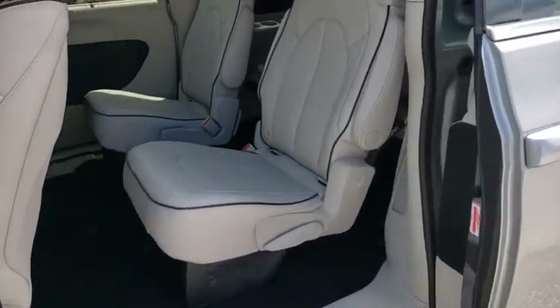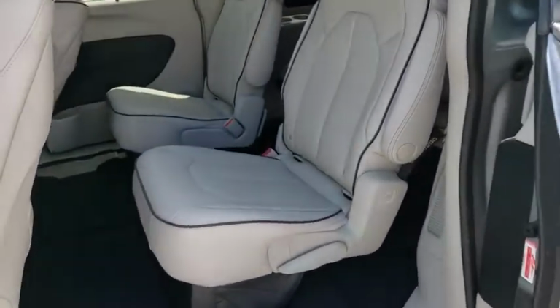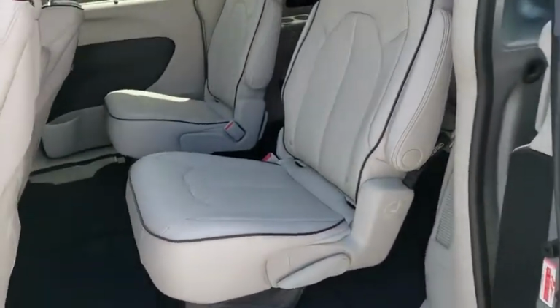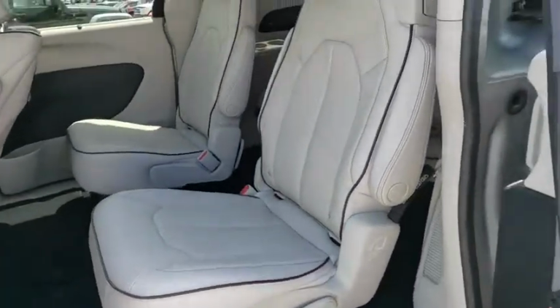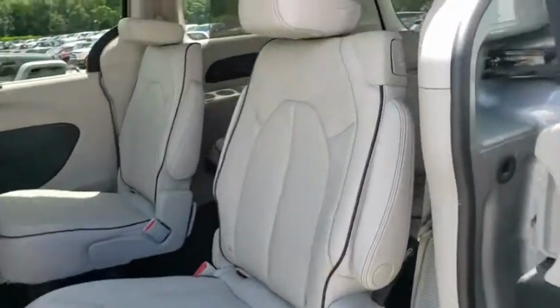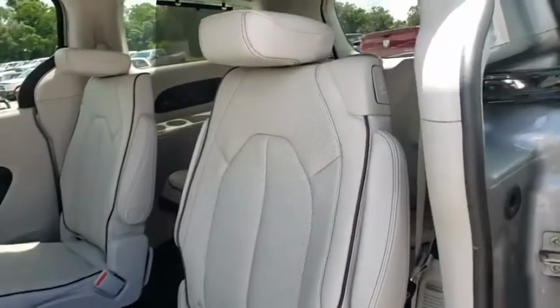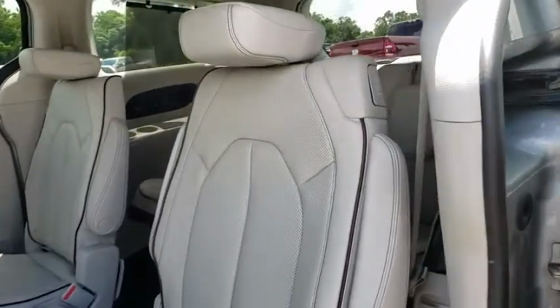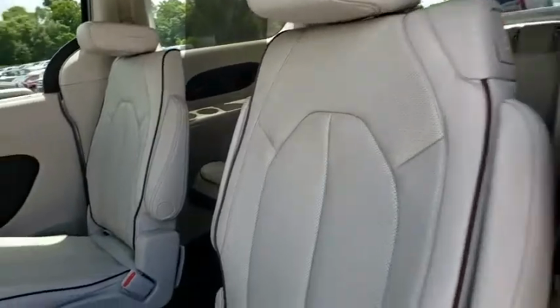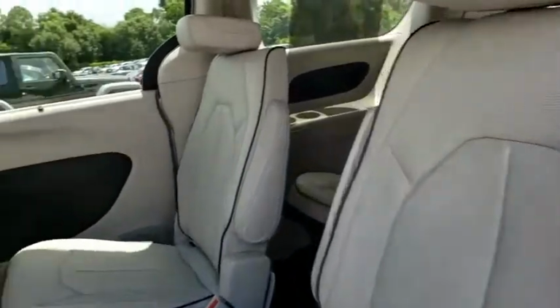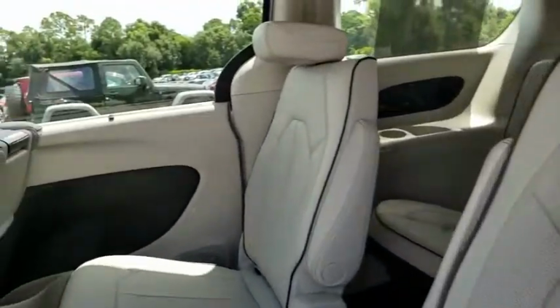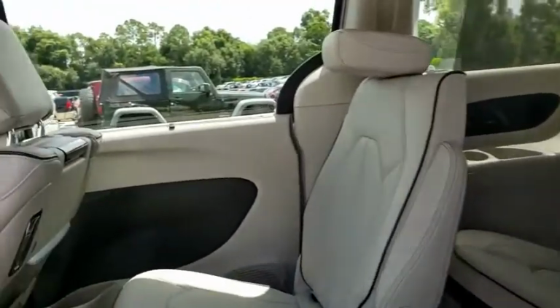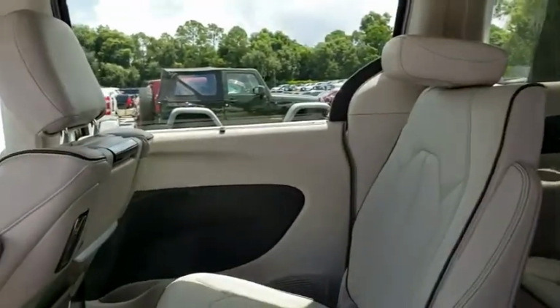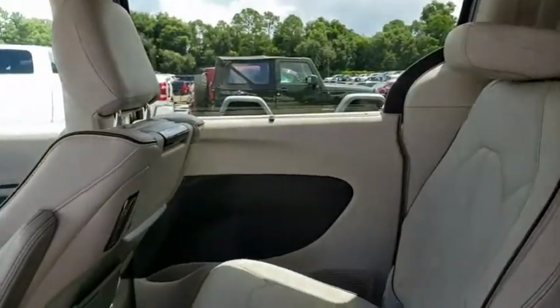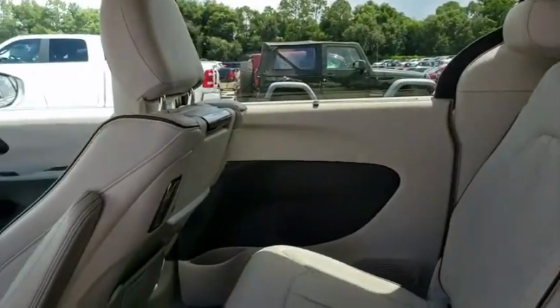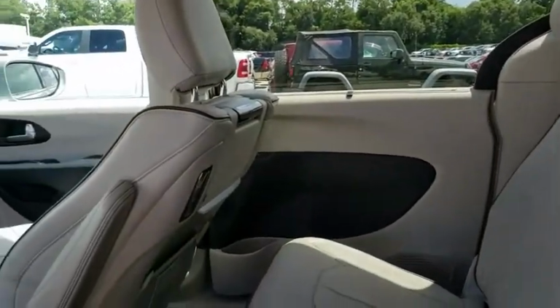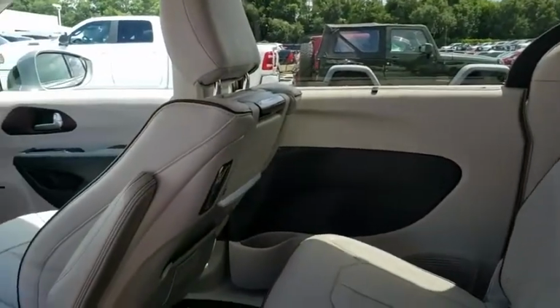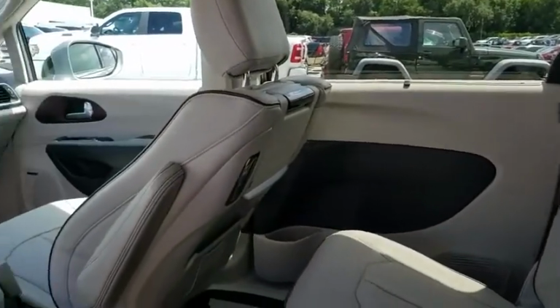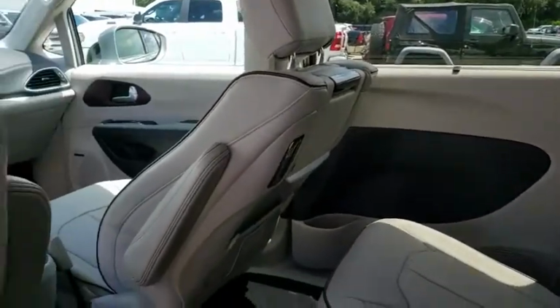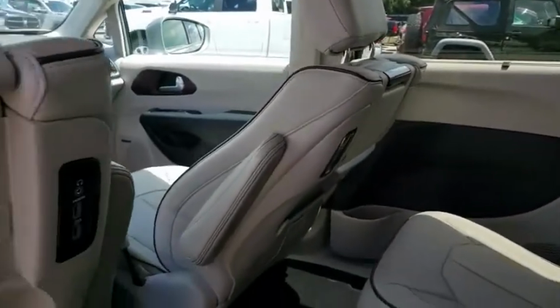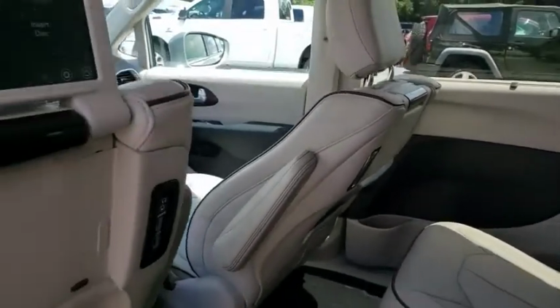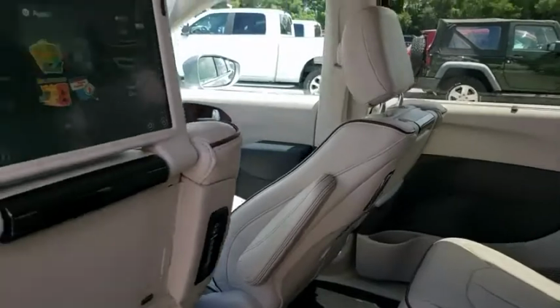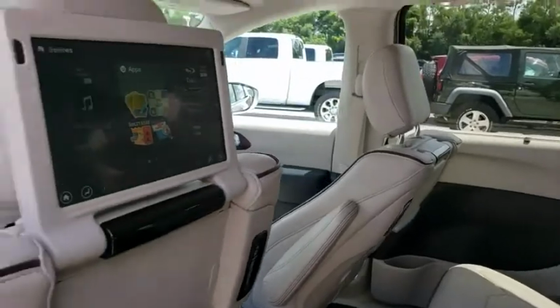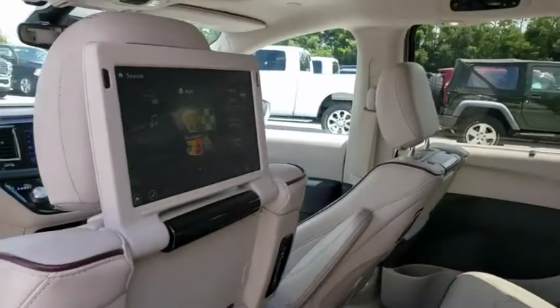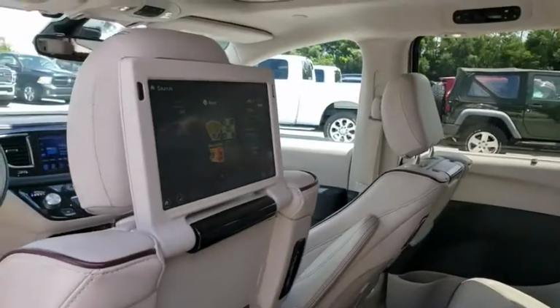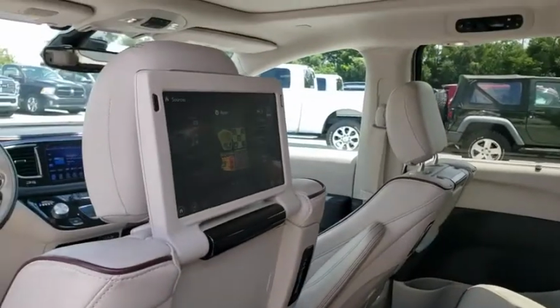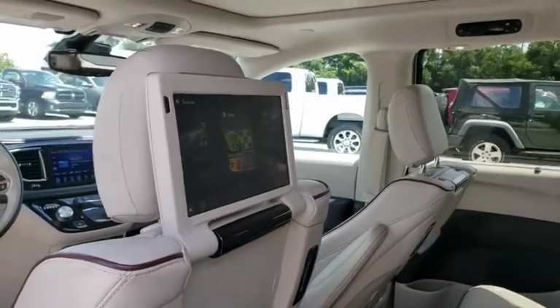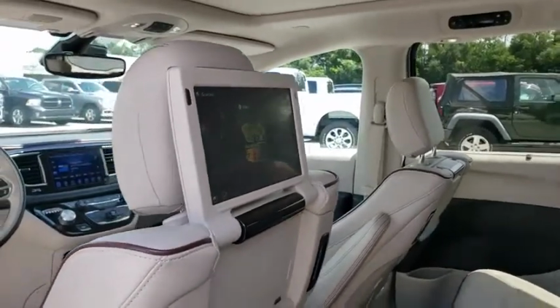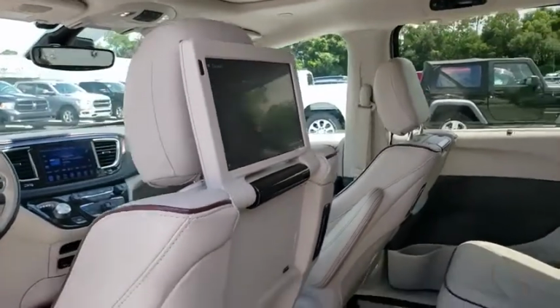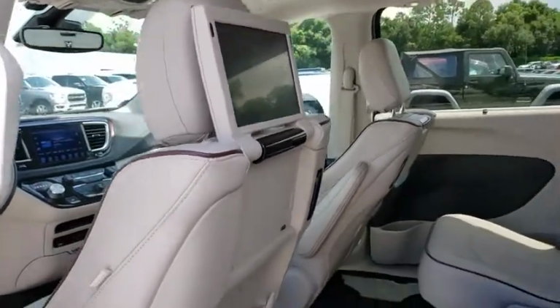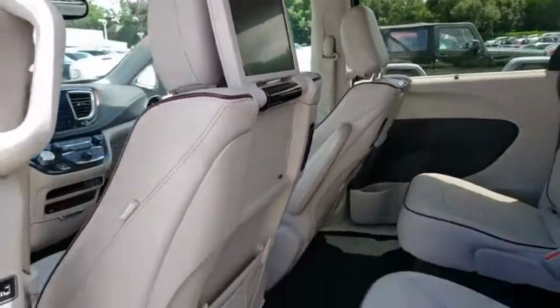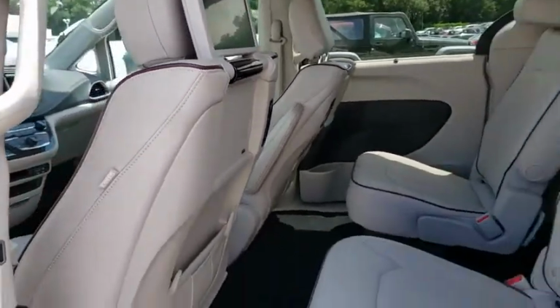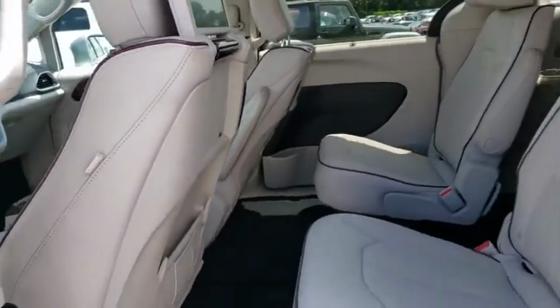Here are some of this vehicle's great options: backup camera, keyless entry, power liftgate, power passenger seat, steering wheel audio controls, remote engine start, anti-lock braking system, and stability control.